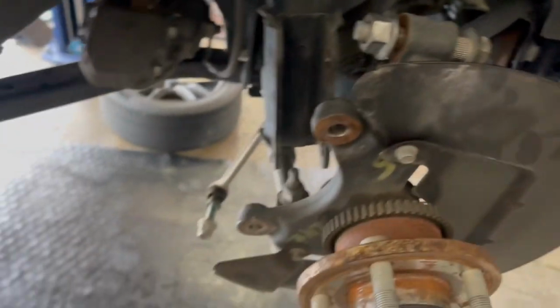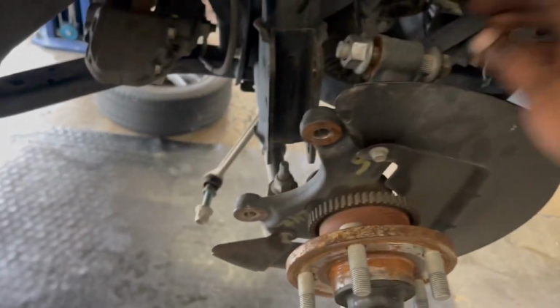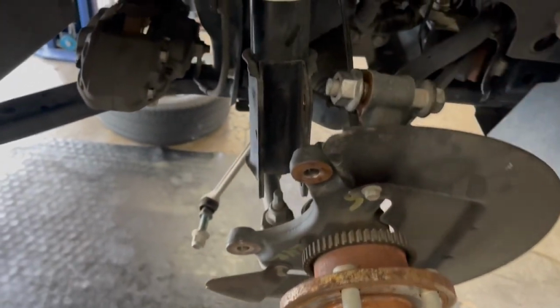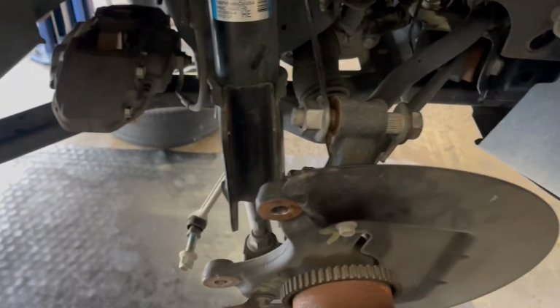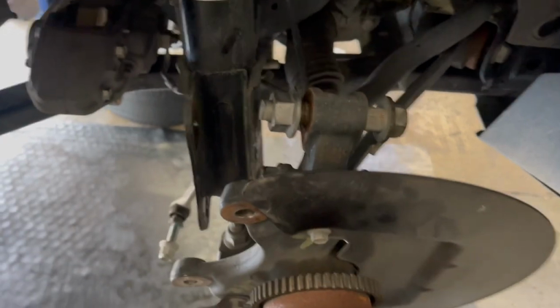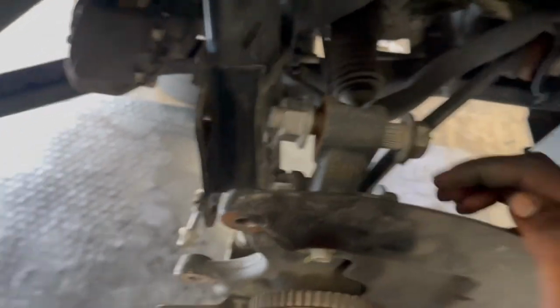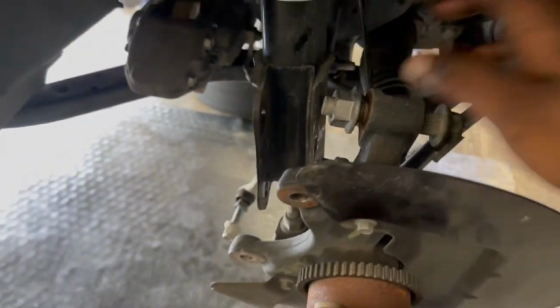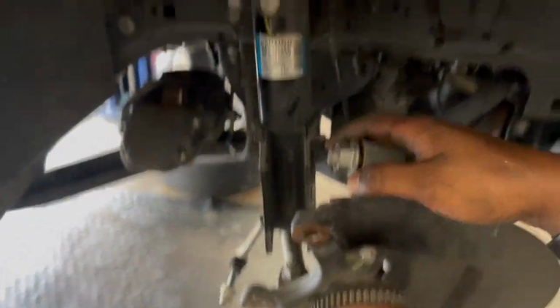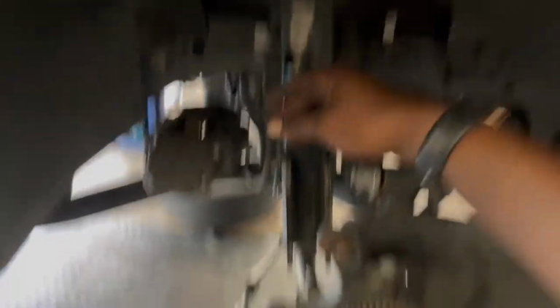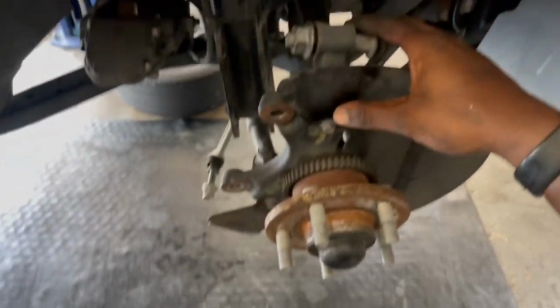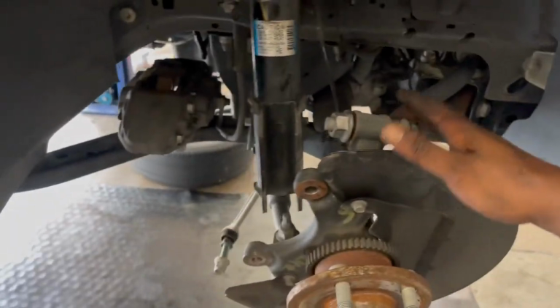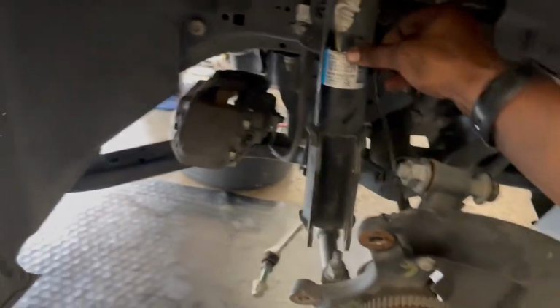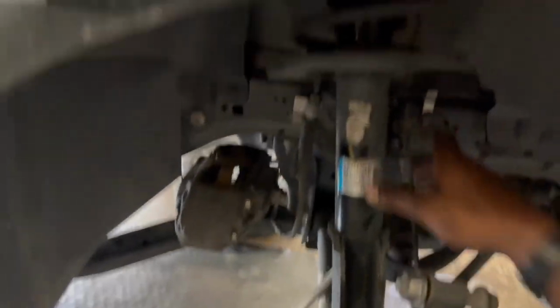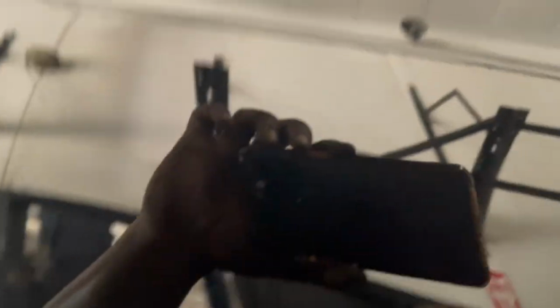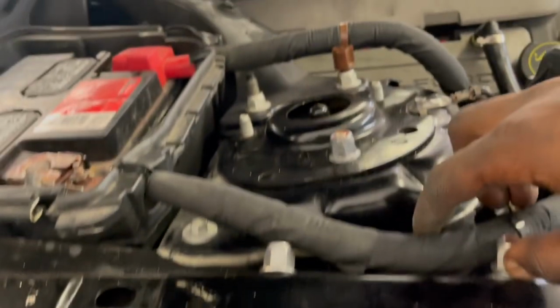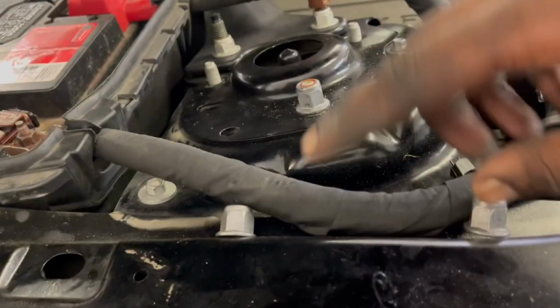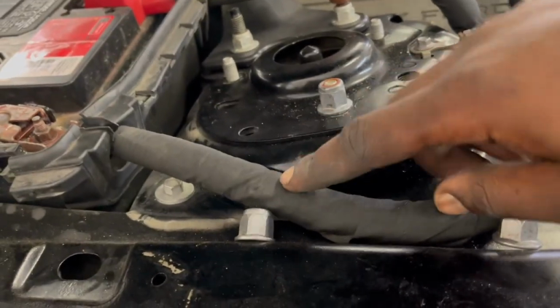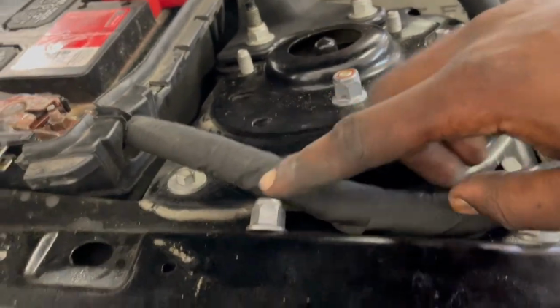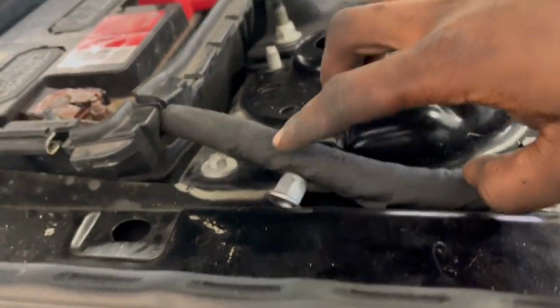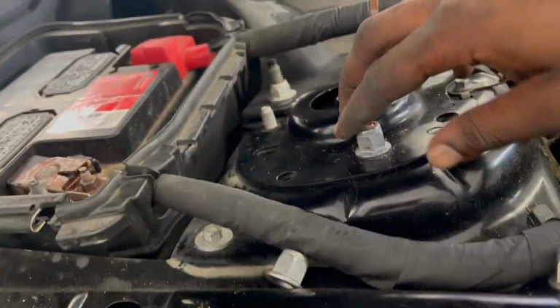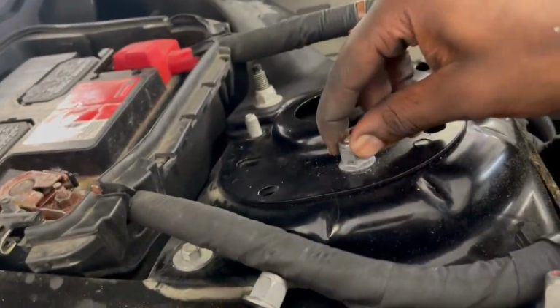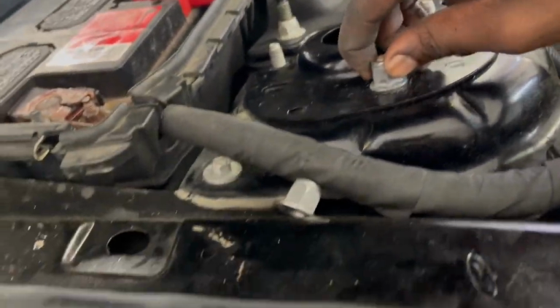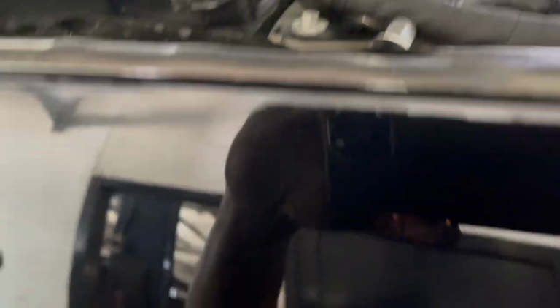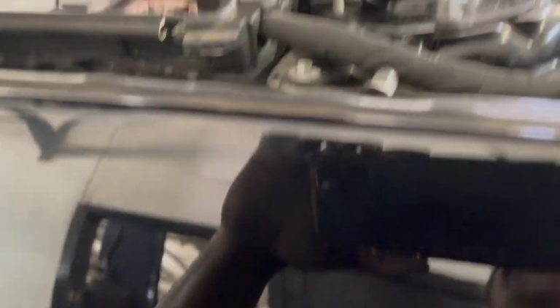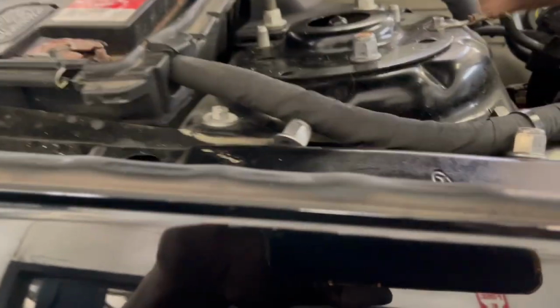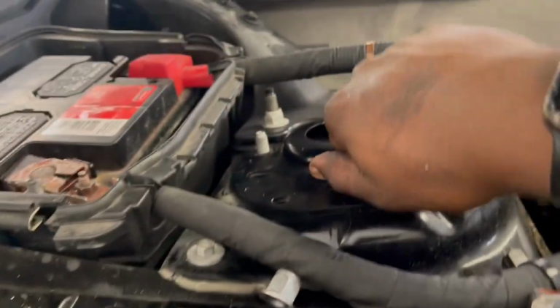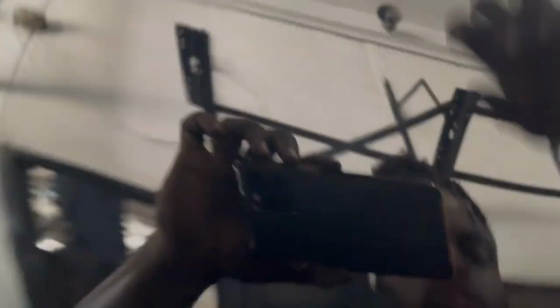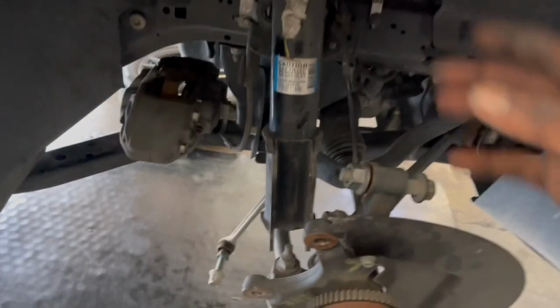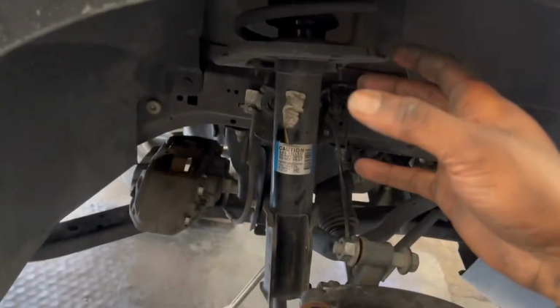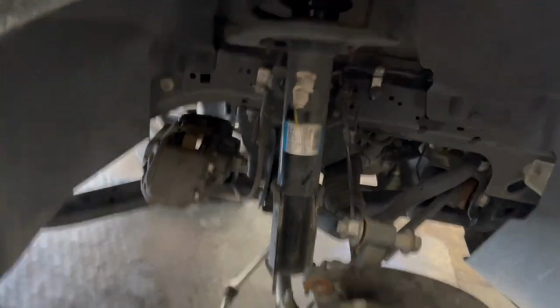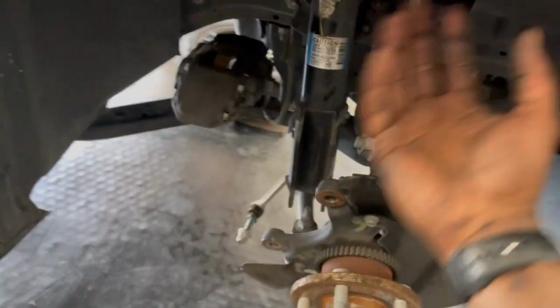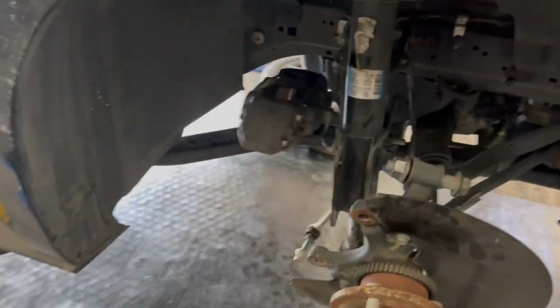Once y'all get the bolts removed so you can remove the strut from the spindle, it should be hanging — that's why you left that one bolt on there finger tight. As soon as you undo it, the strut will actually fall out and you'll be able to pull it out.